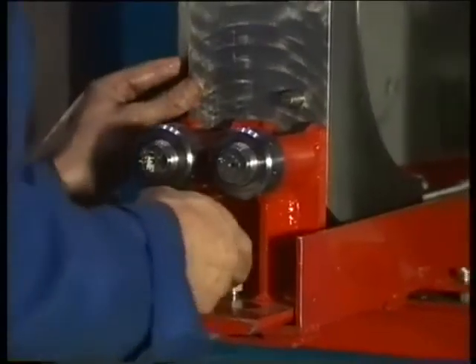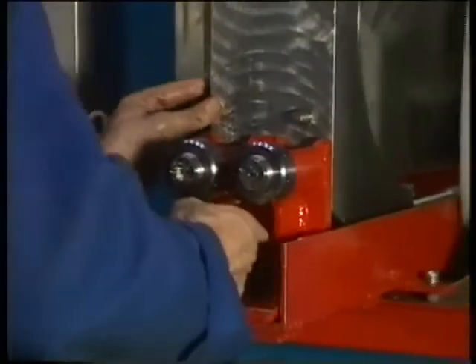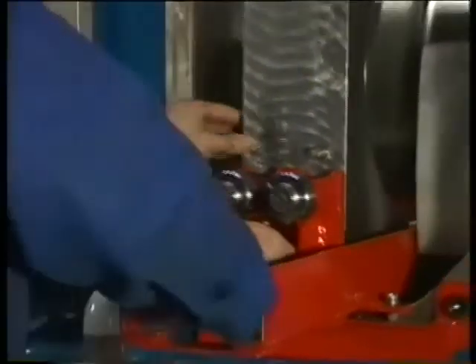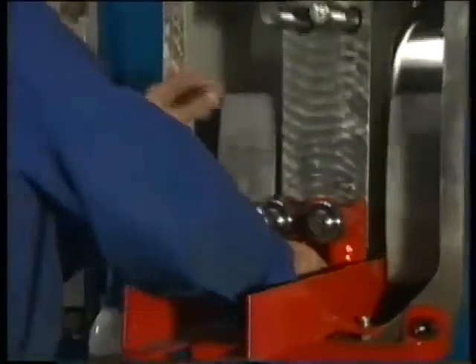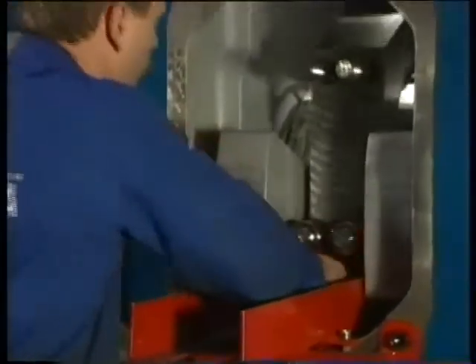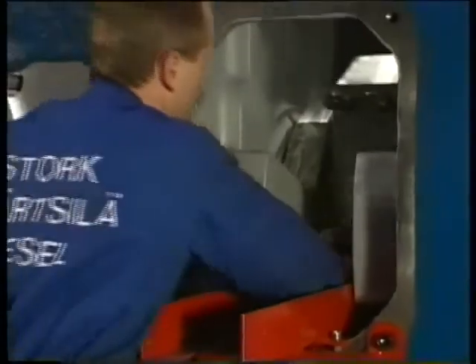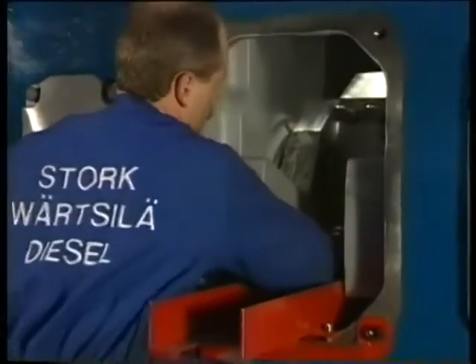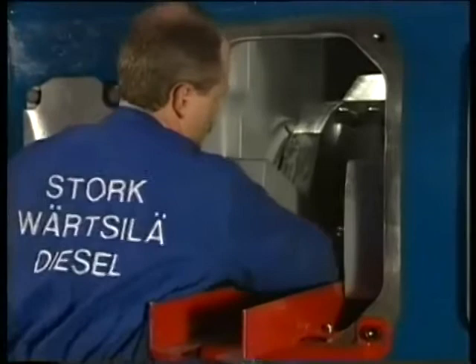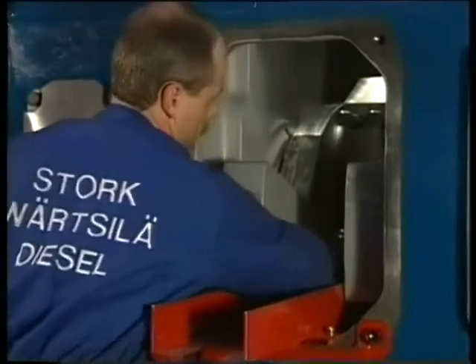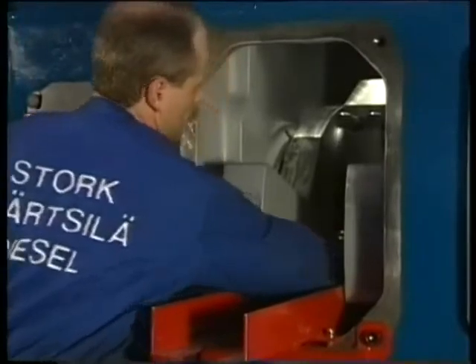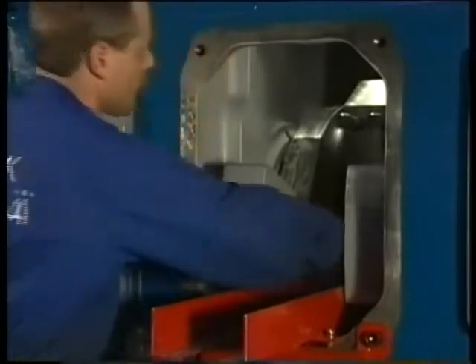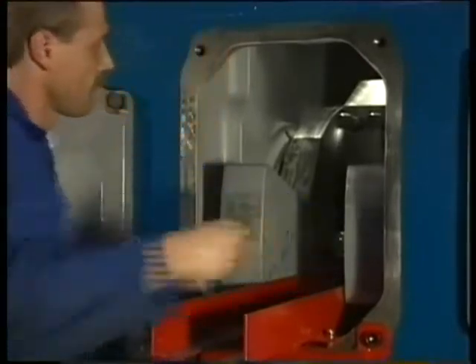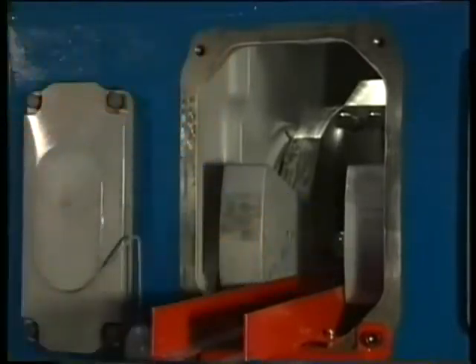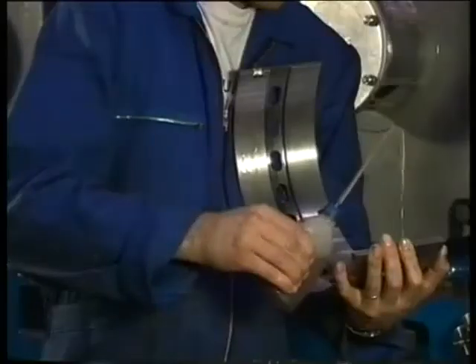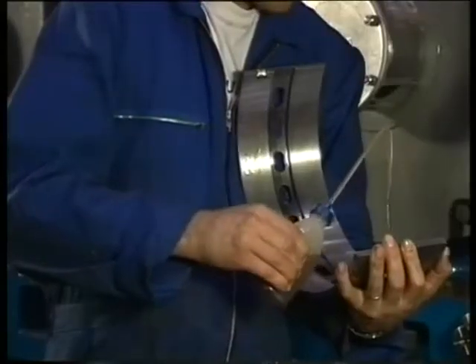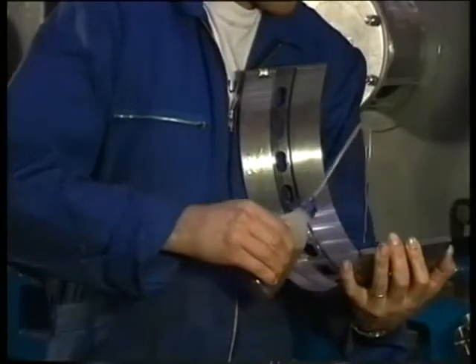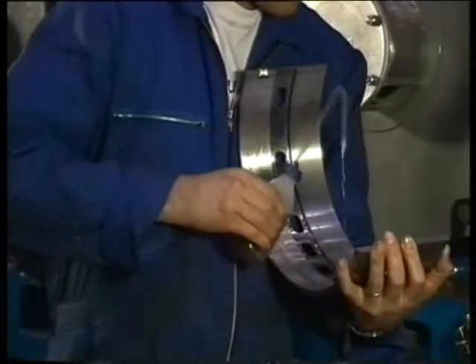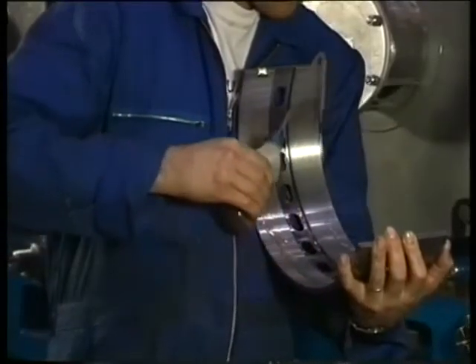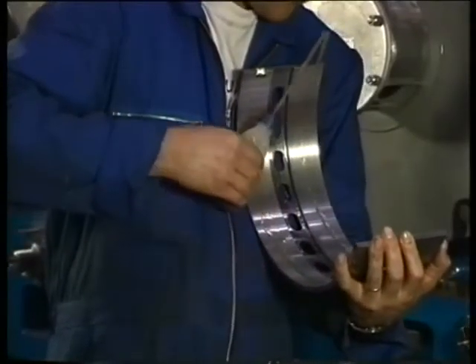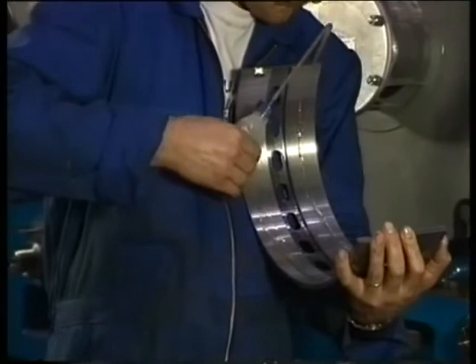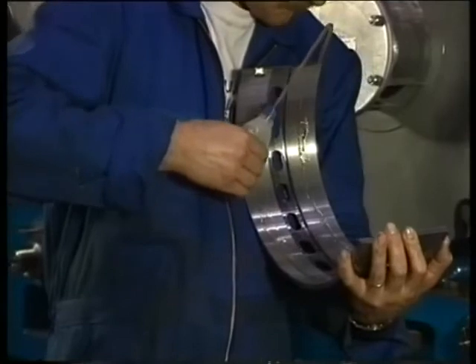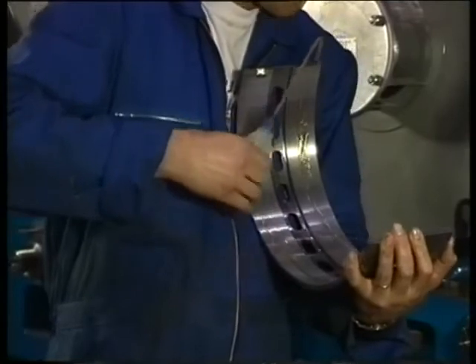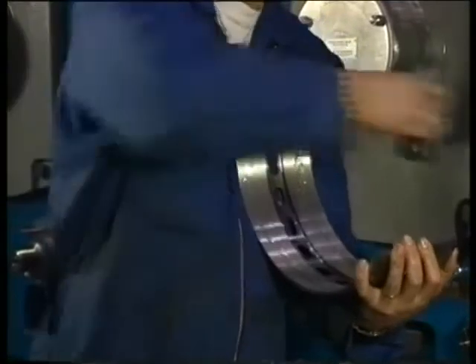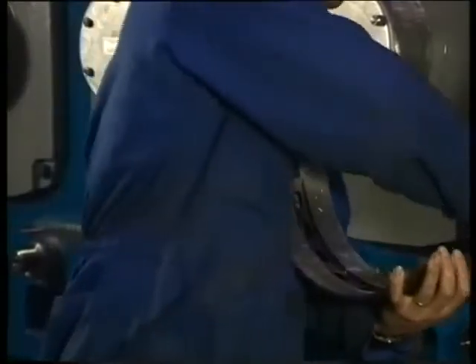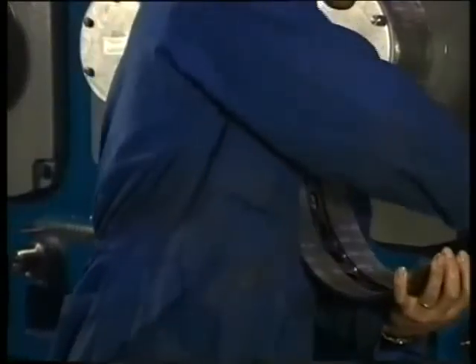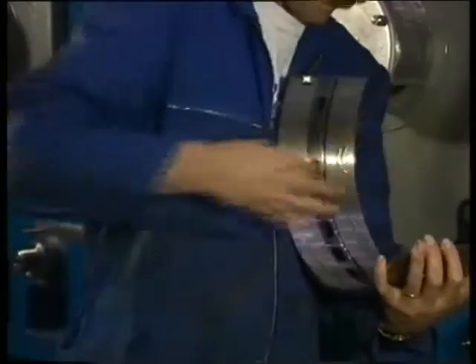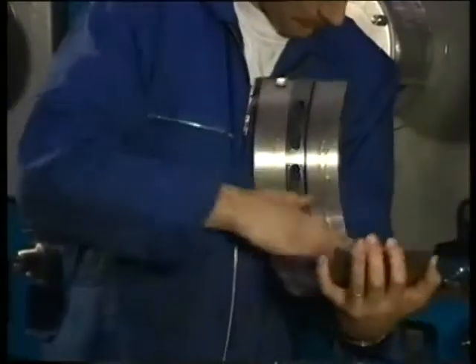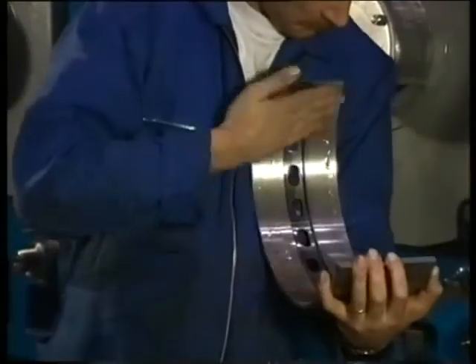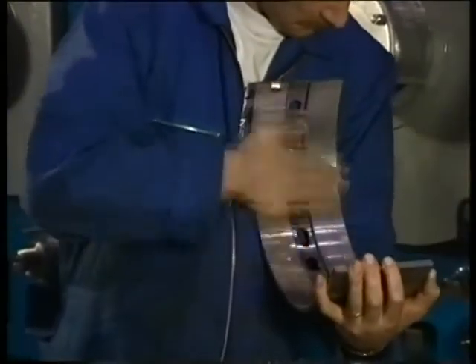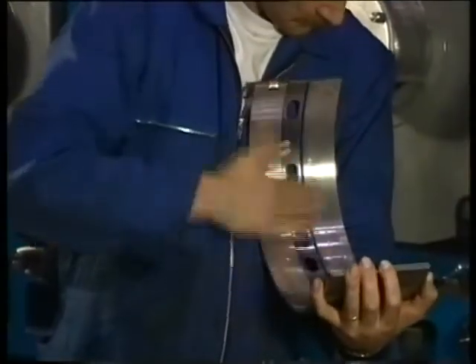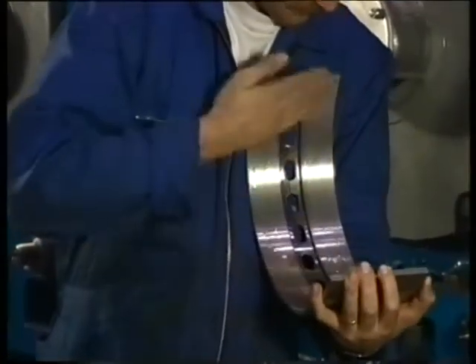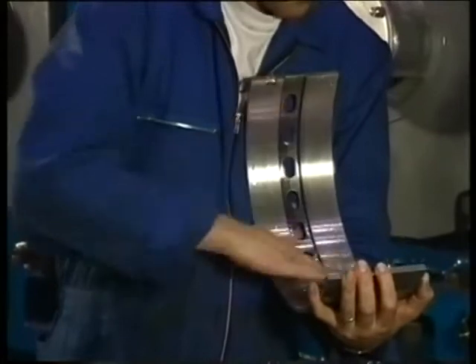Move the upper bearing cap against the shaft. Then oil the lower bearing shell. This one can be recognized by the uninterrupted lubricating oil groove. Repeat the preceding procedure.